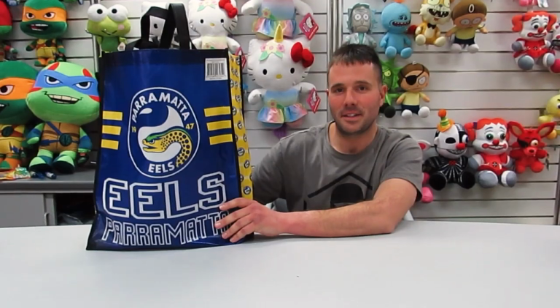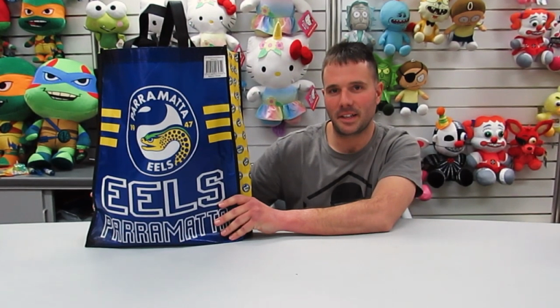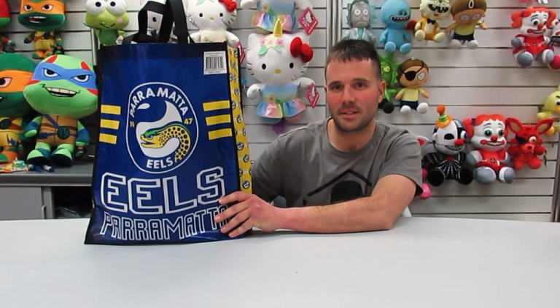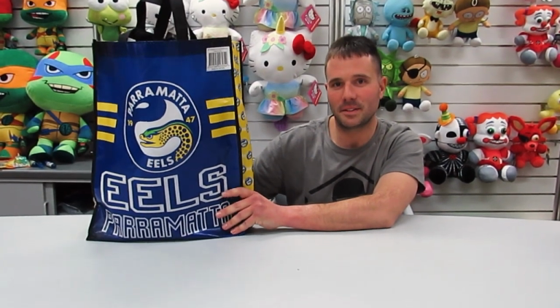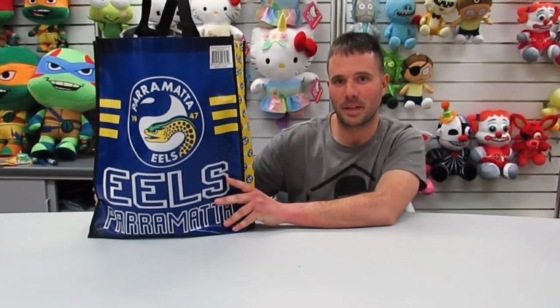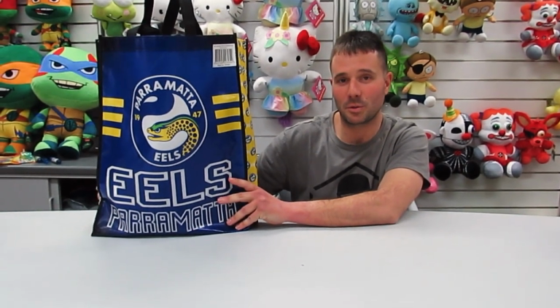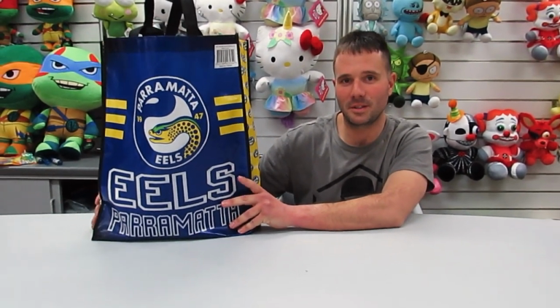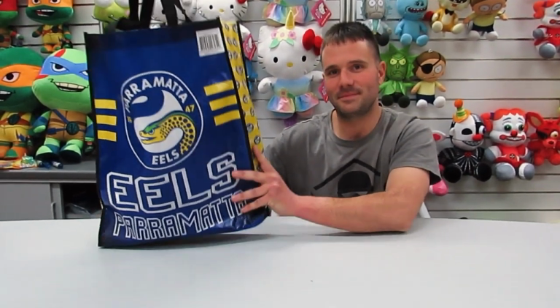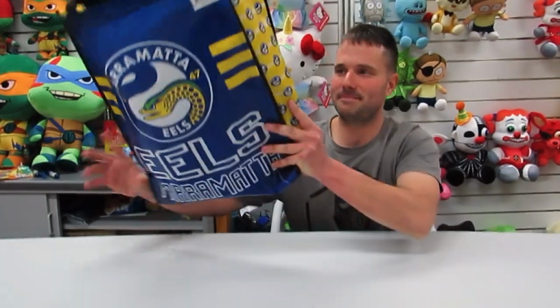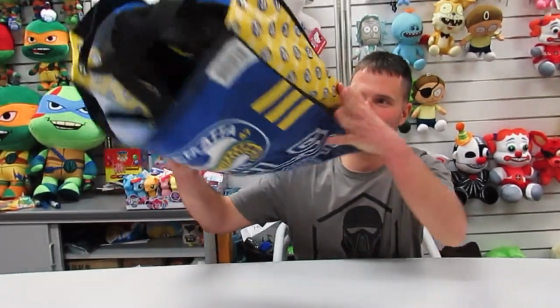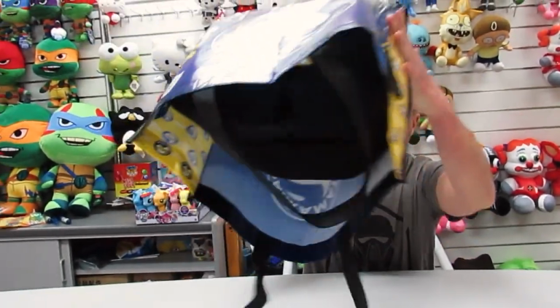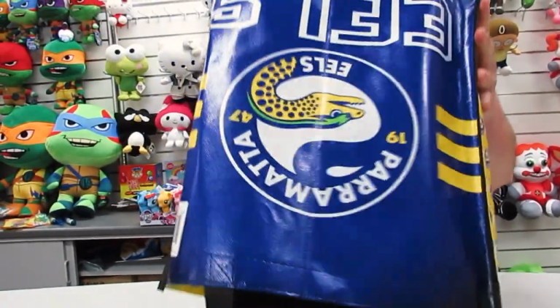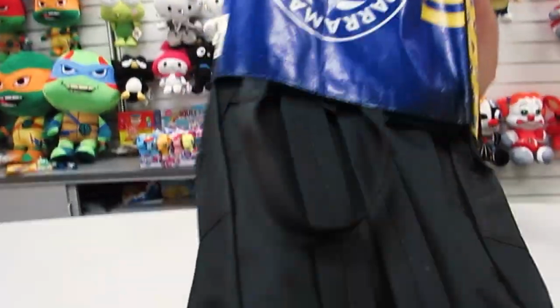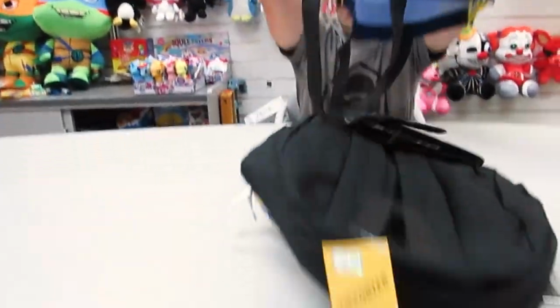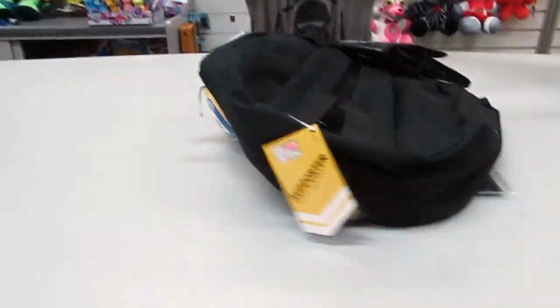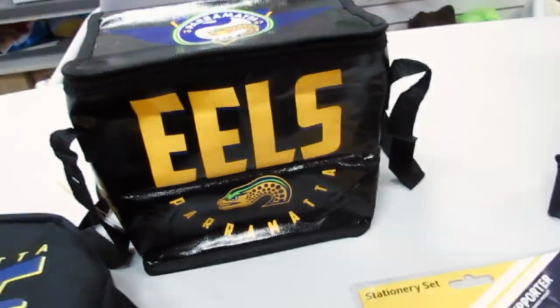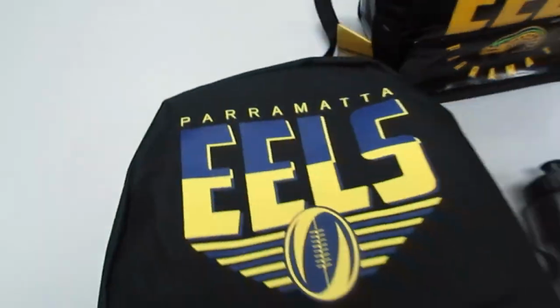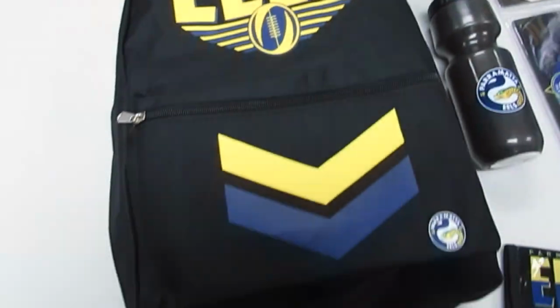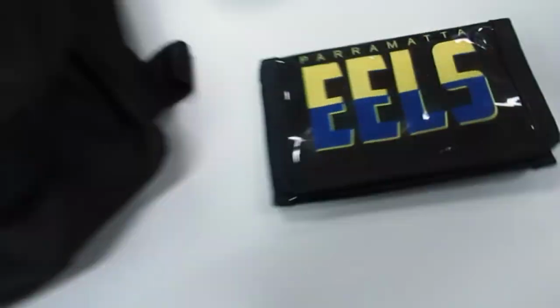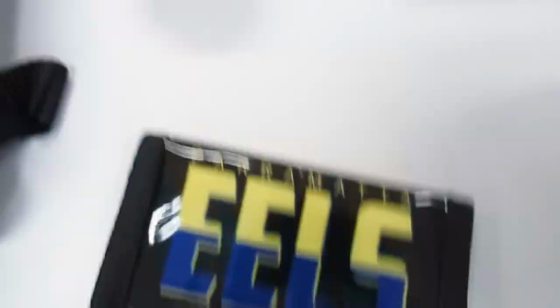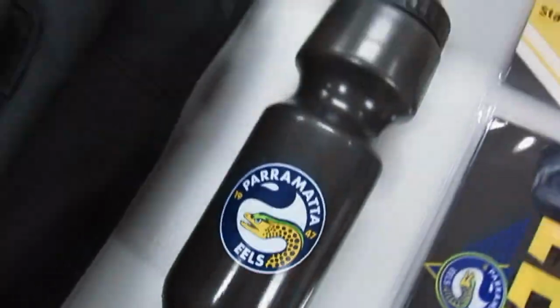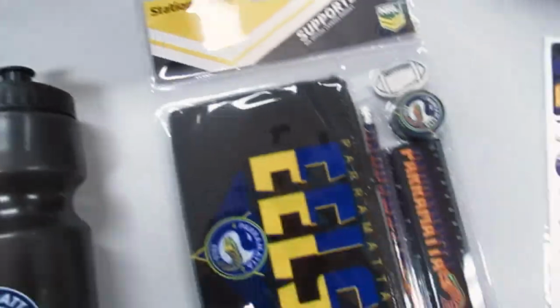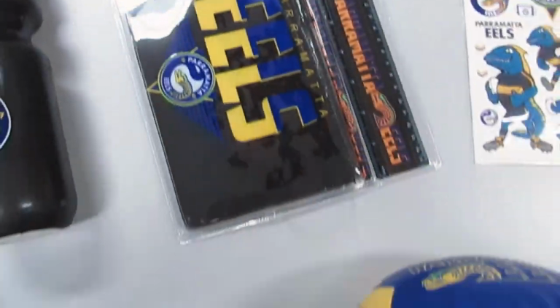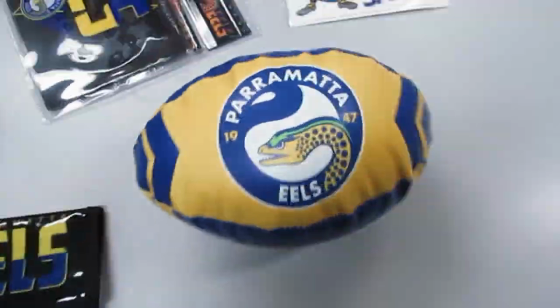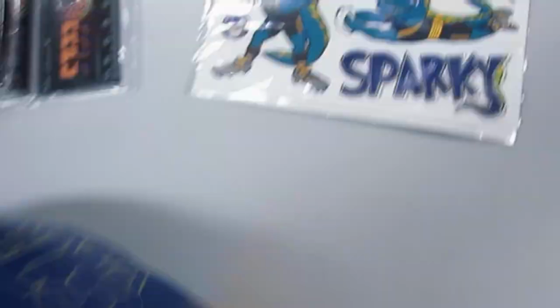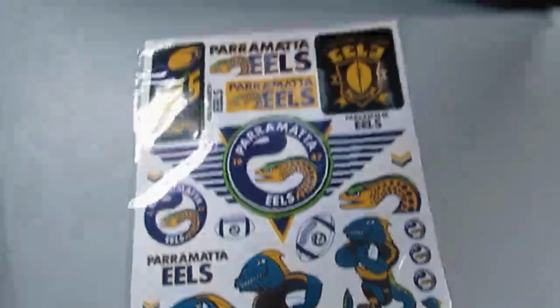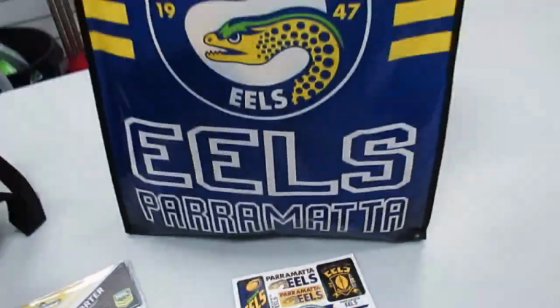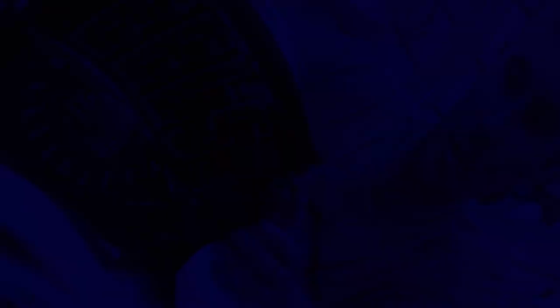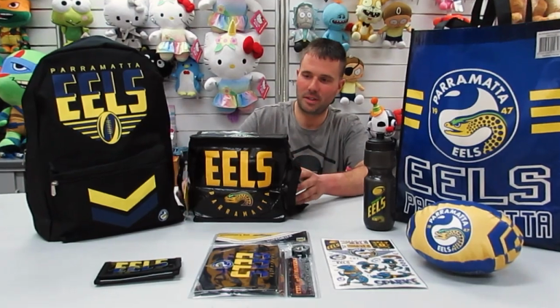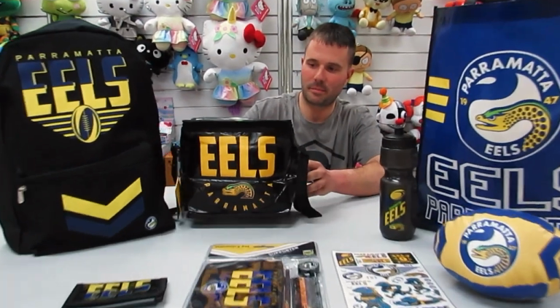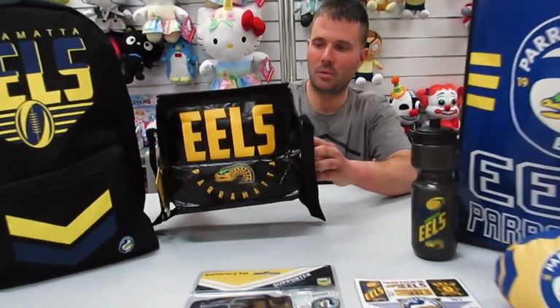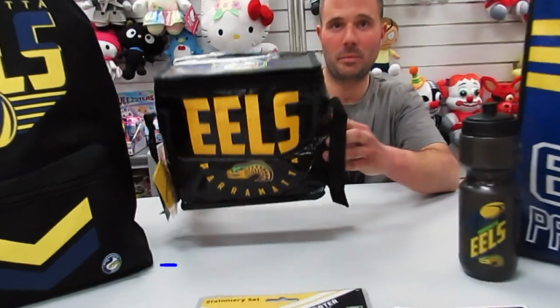Today we're going to take a peek at the Parramatta Eels show bag. First we have the Parramatta Eels cooler bag.